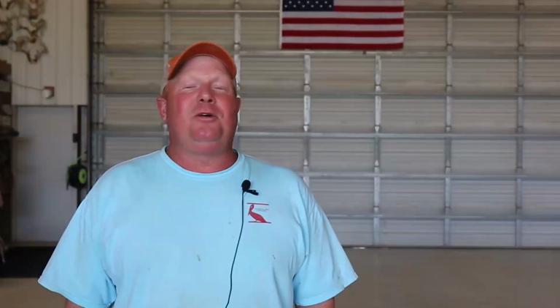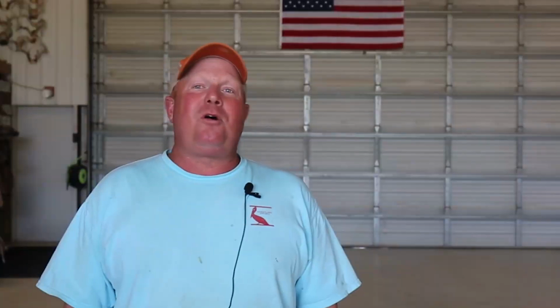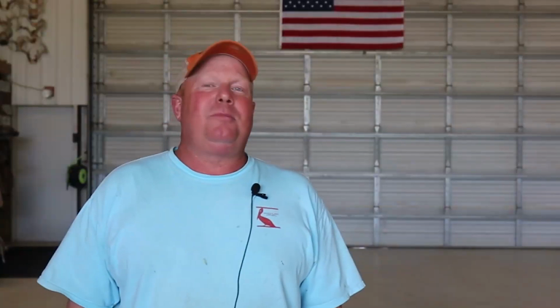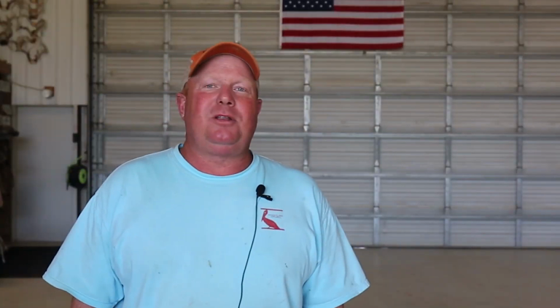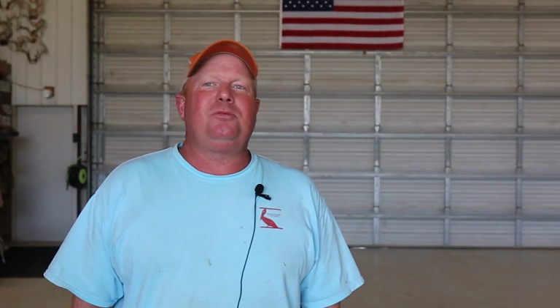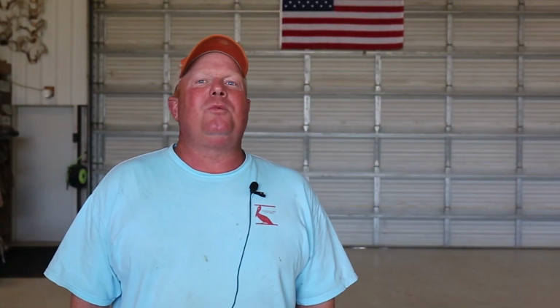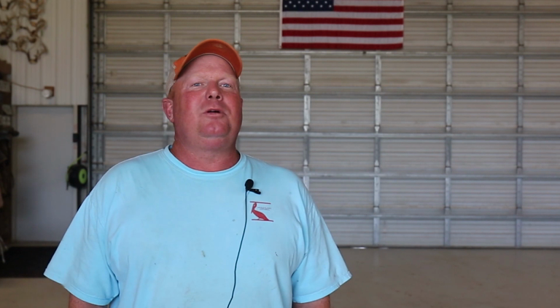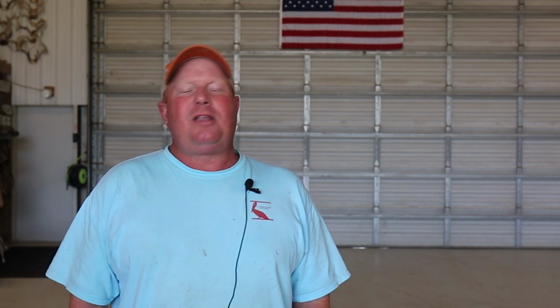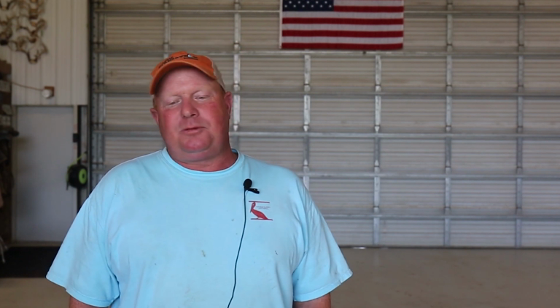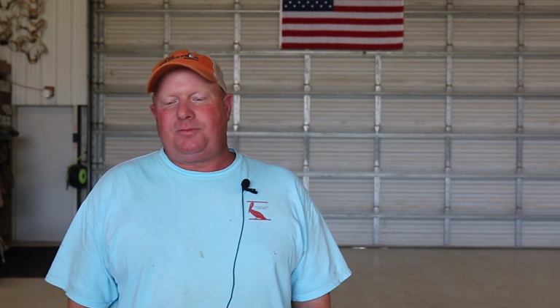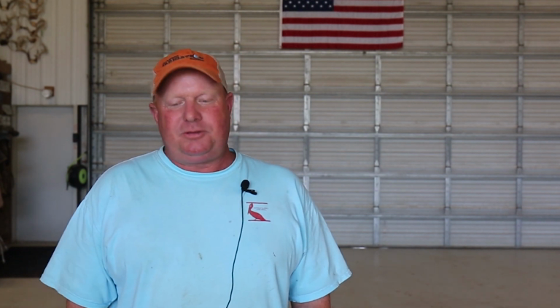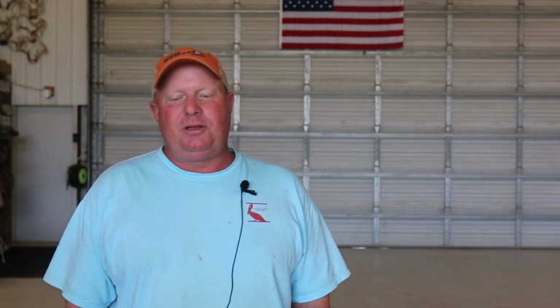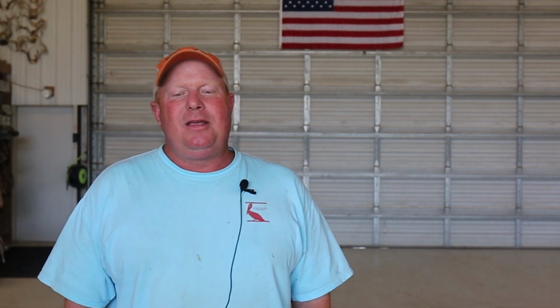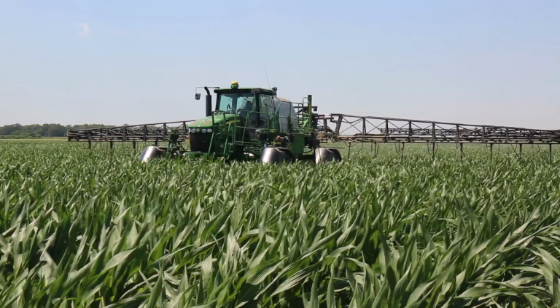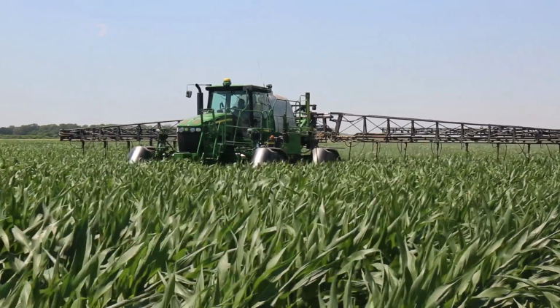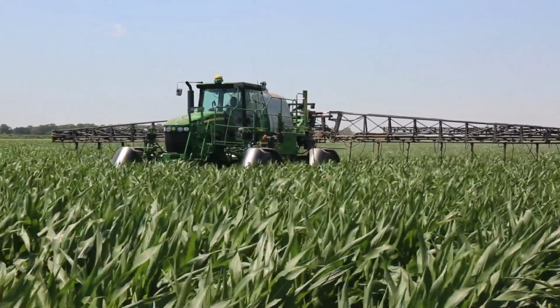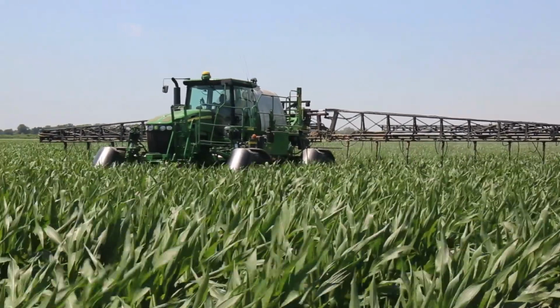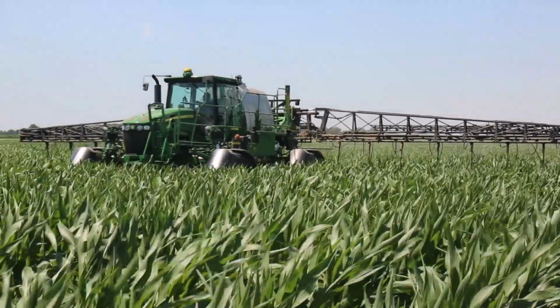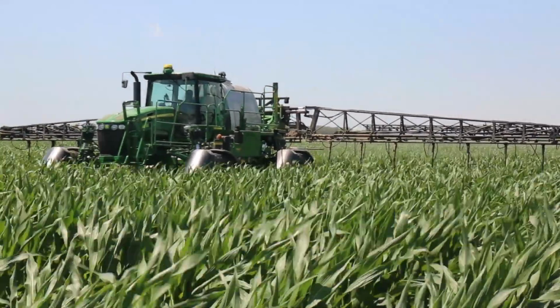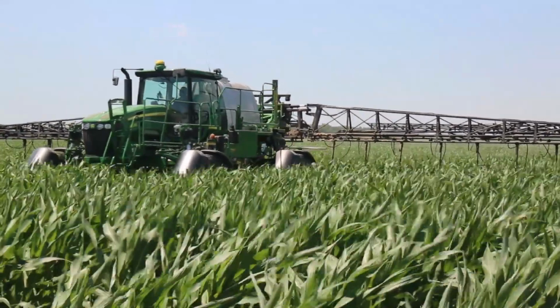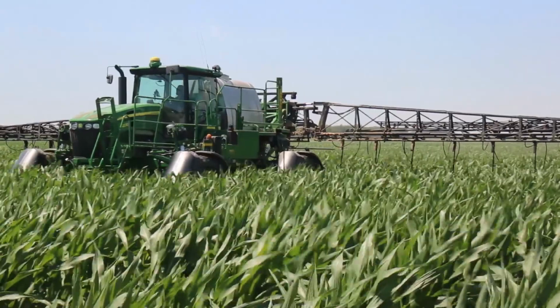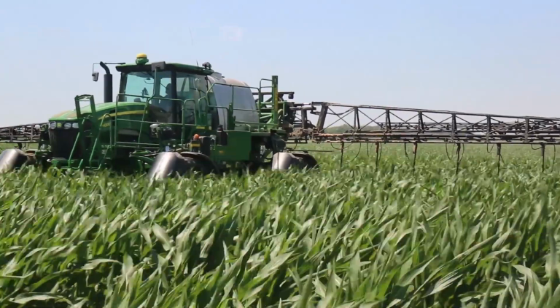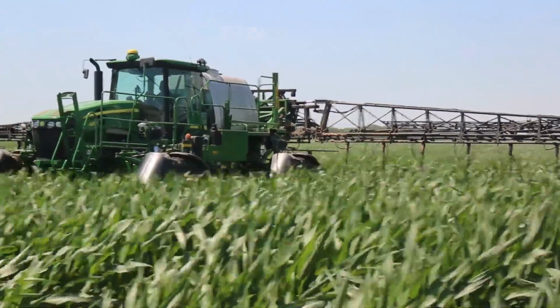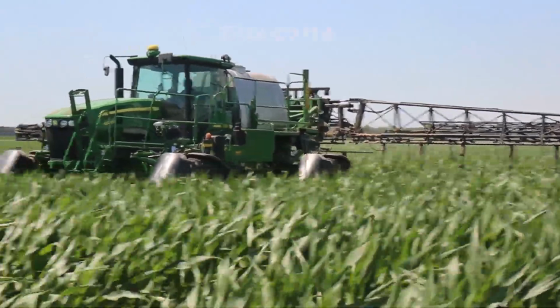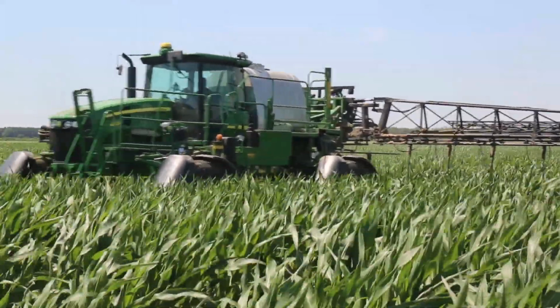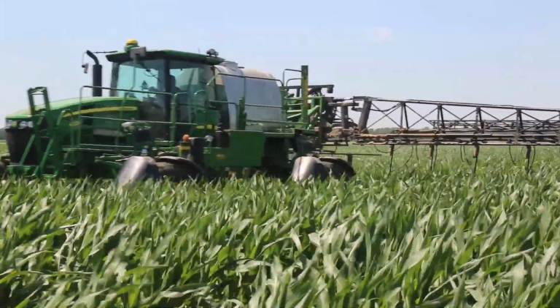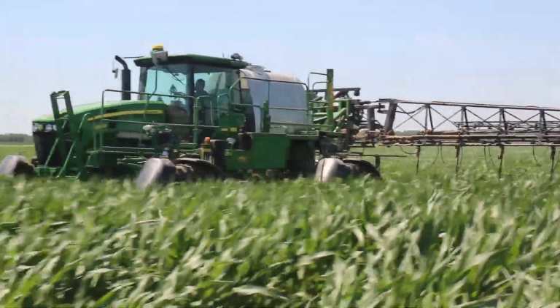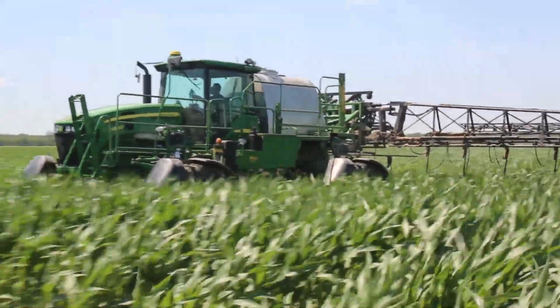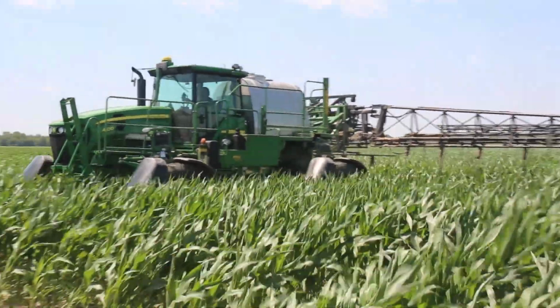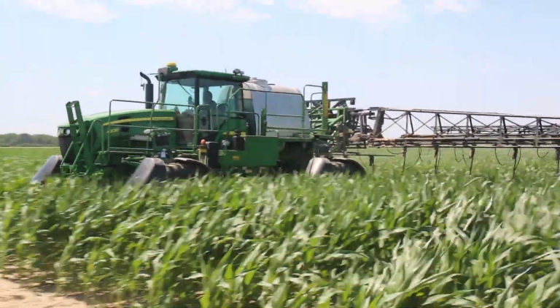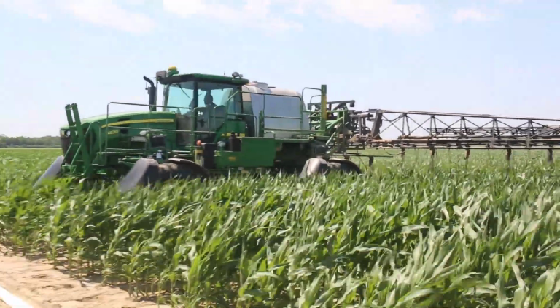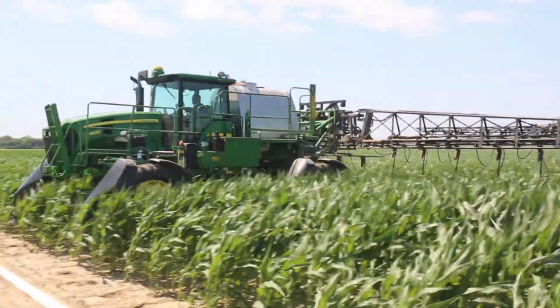So far I'm tickled to death with what we're doing. The nitrogen placement looks good, and the acres we can get over in a day is really good. We'll see what happens when we get the combine rolling.